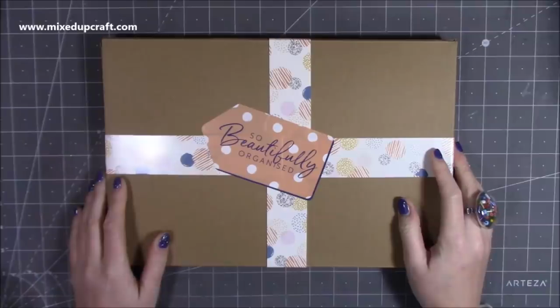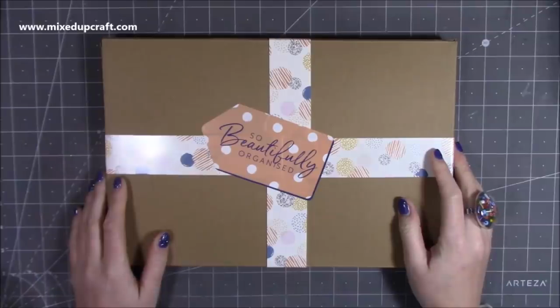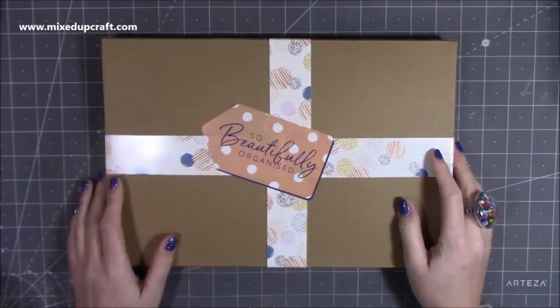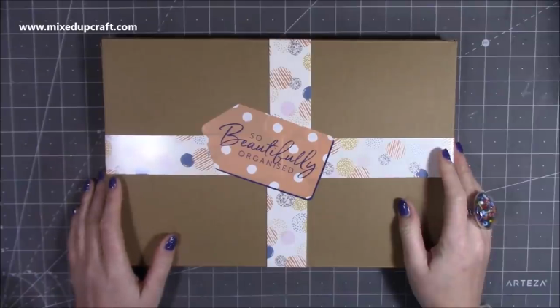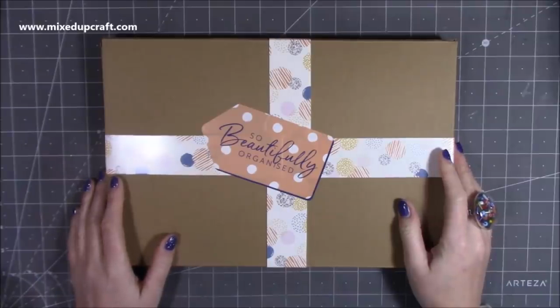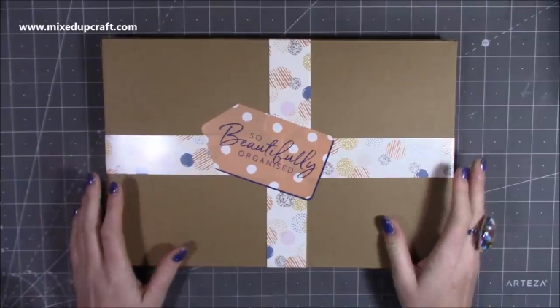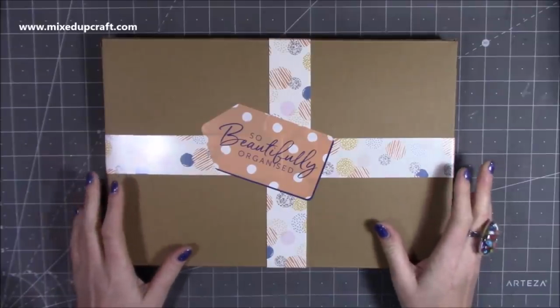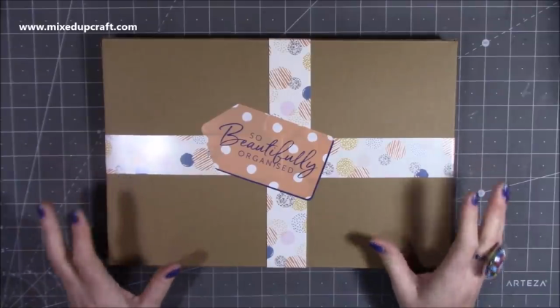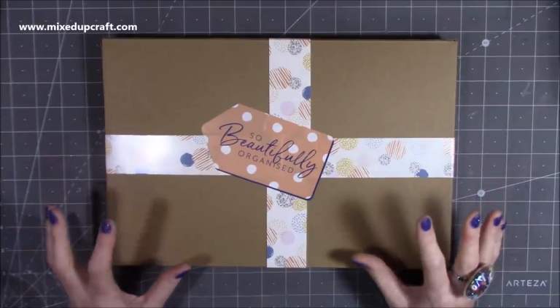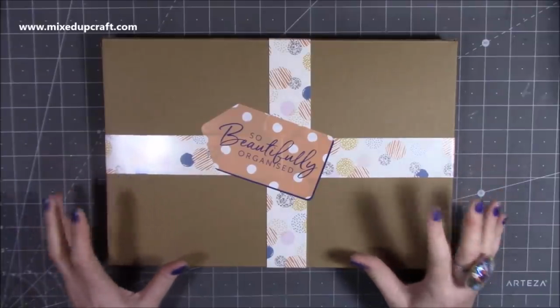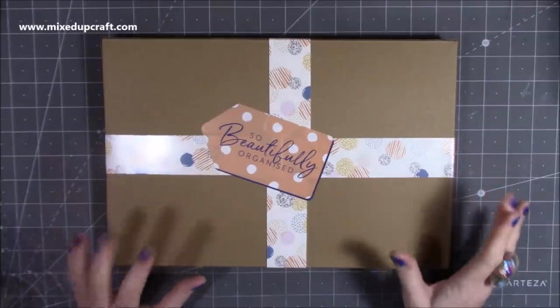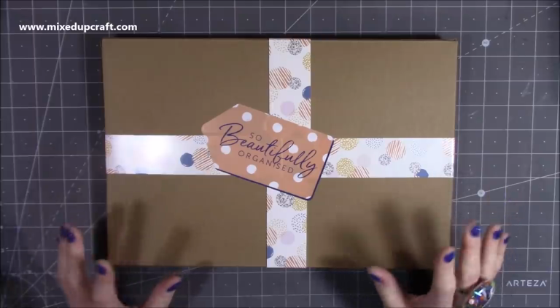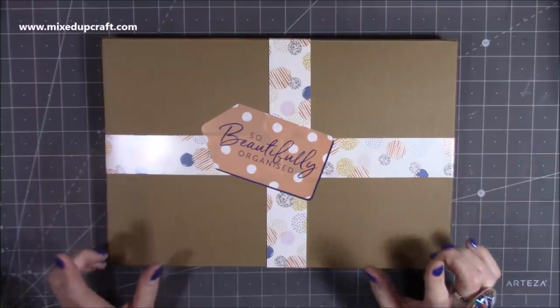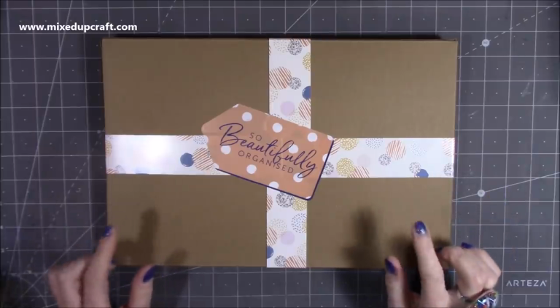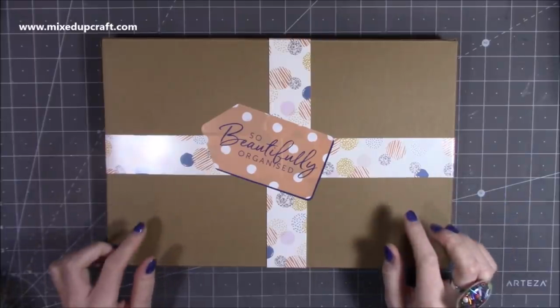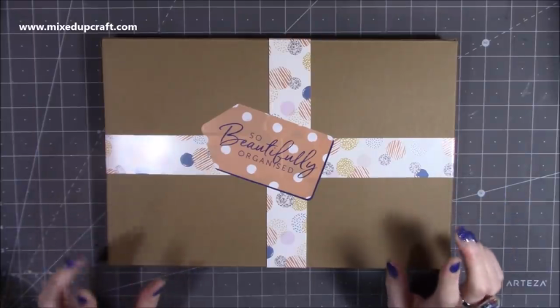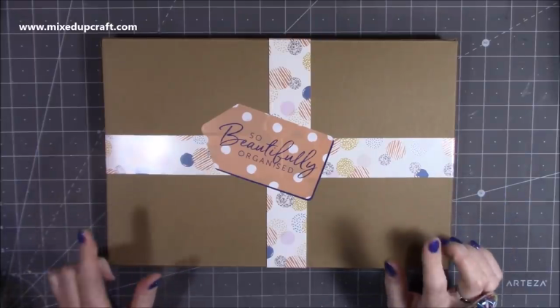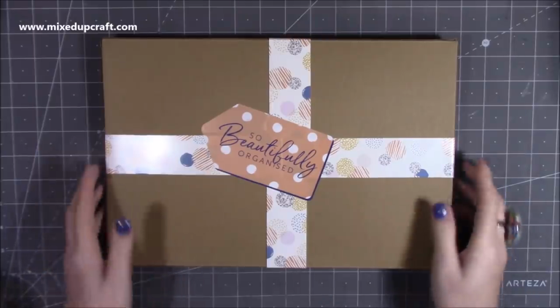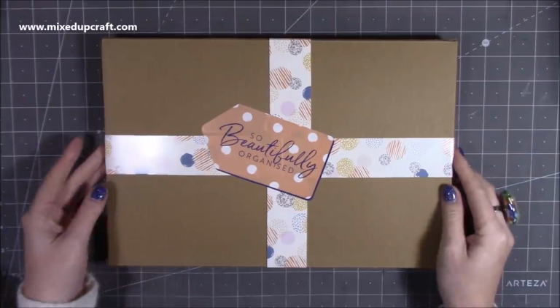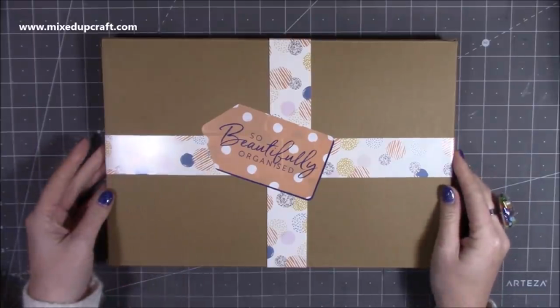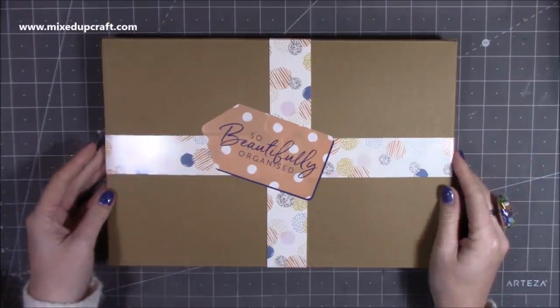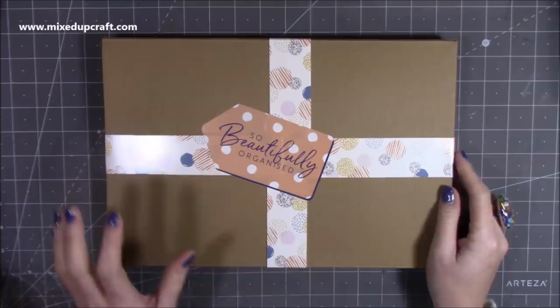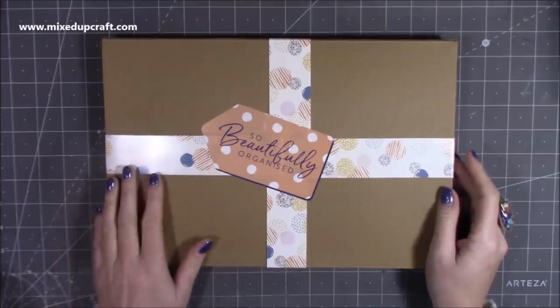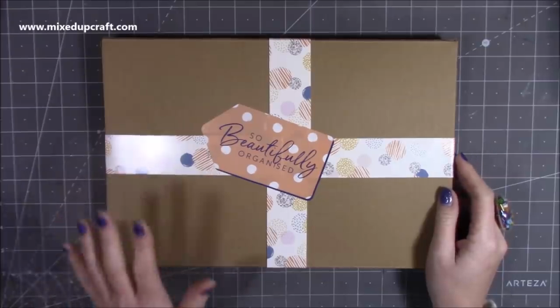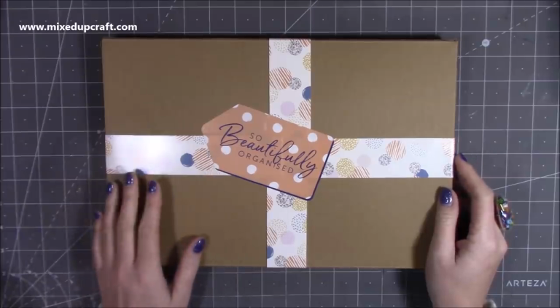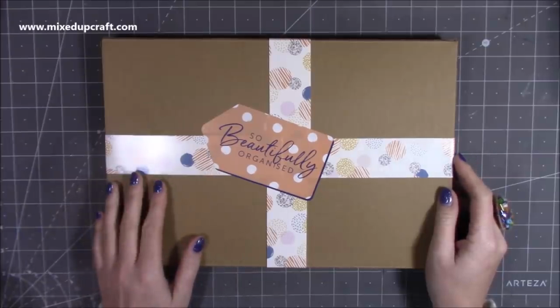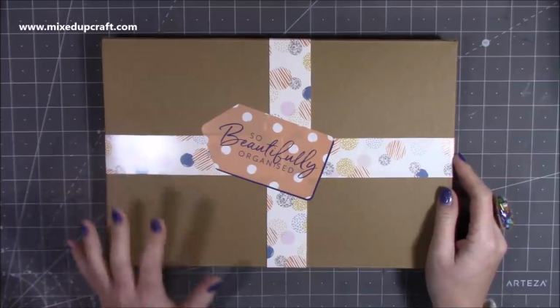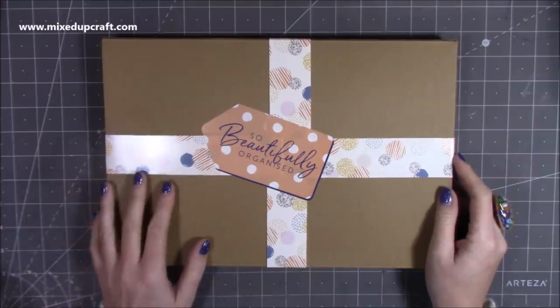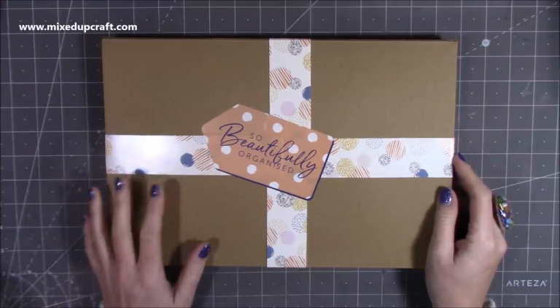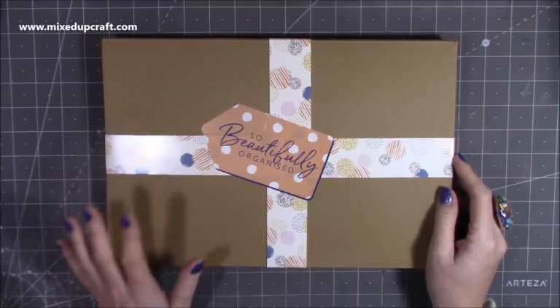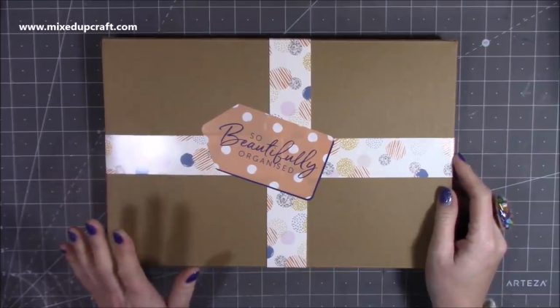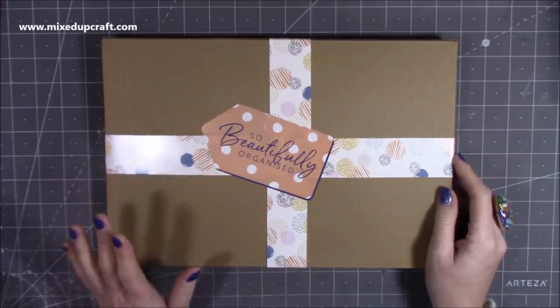Hi everybody, it's Sam at Mixed Up Craft. Thank you for watching today. I'm going to do an unboxing for box number two of the So Beautifully Organised kit. You can get this from Craftstache. It's £14.99 including postage and packaging and this will be delivered through your door every month.